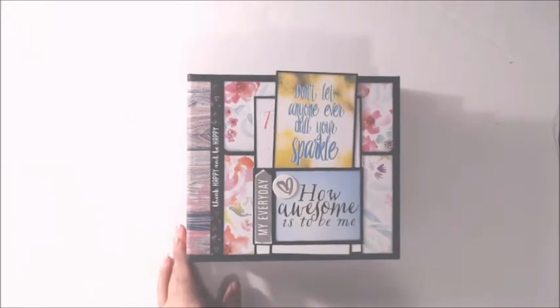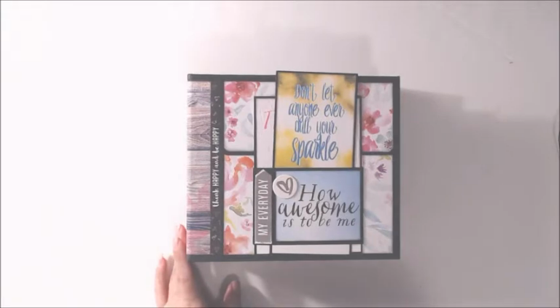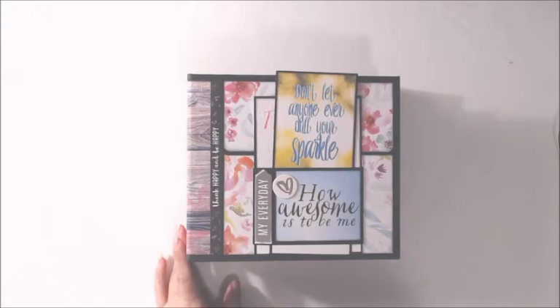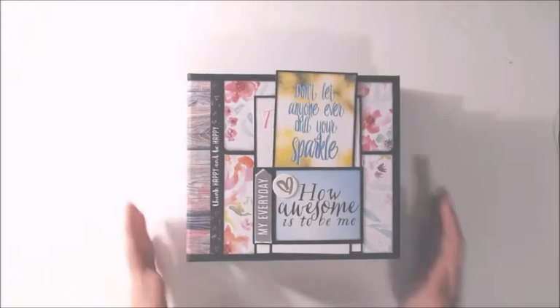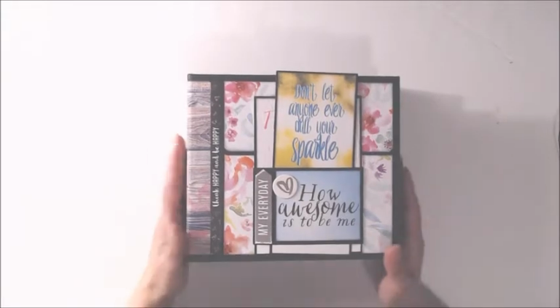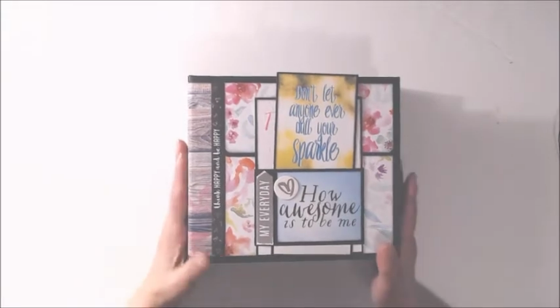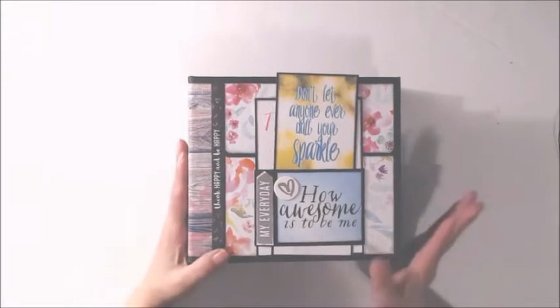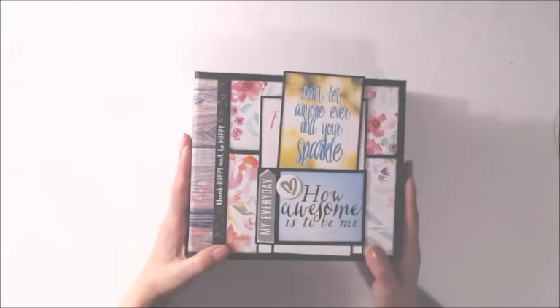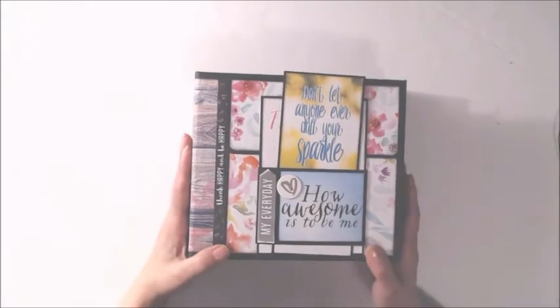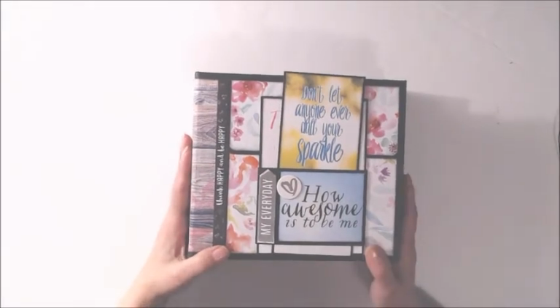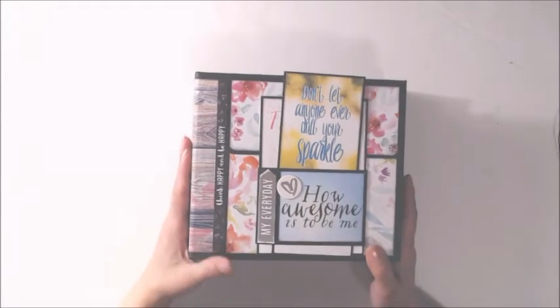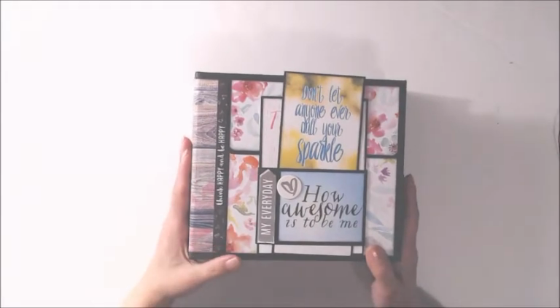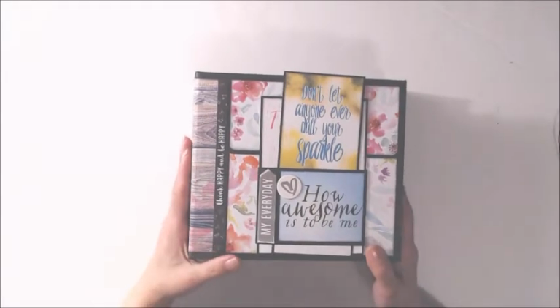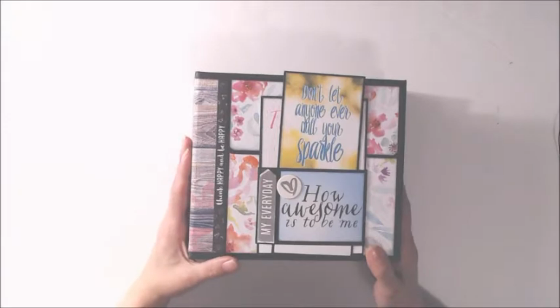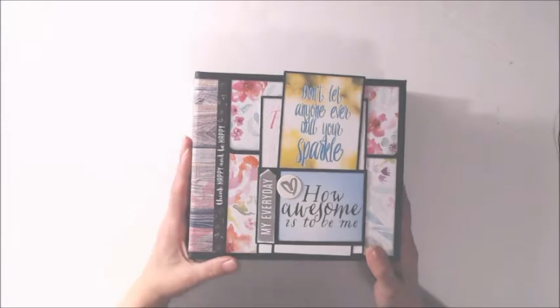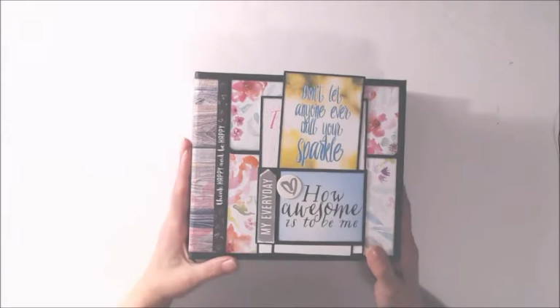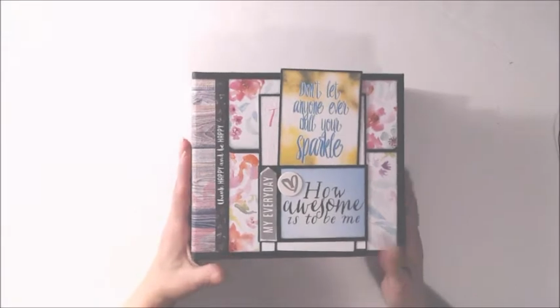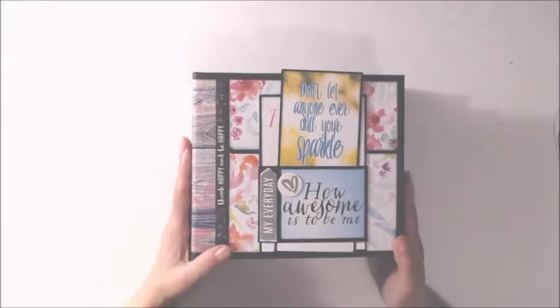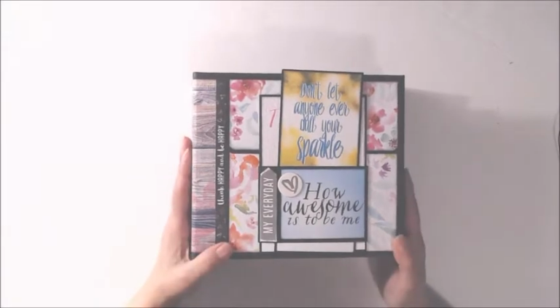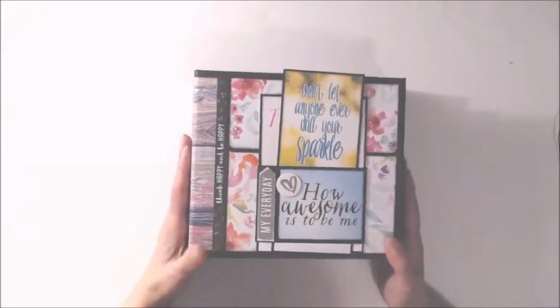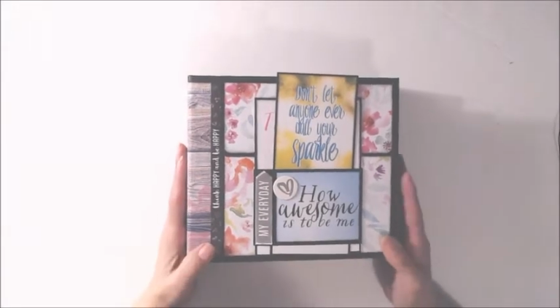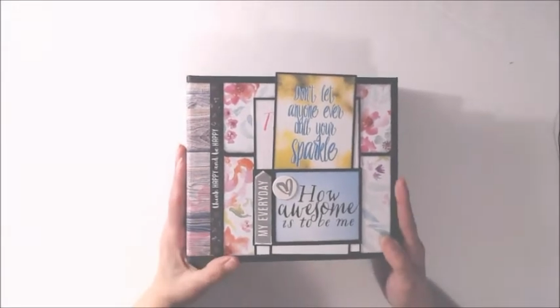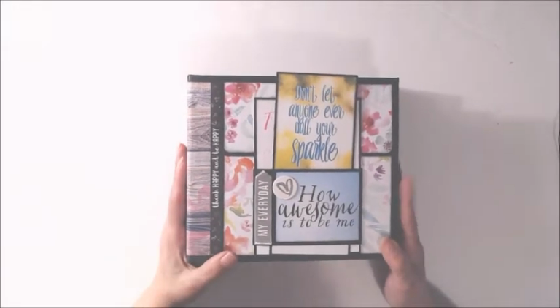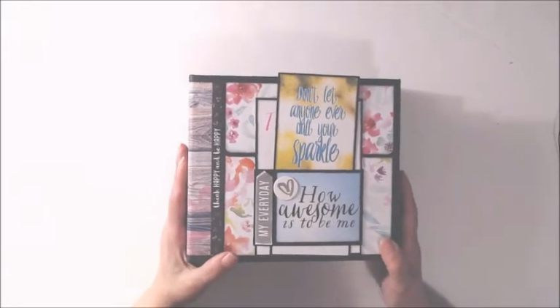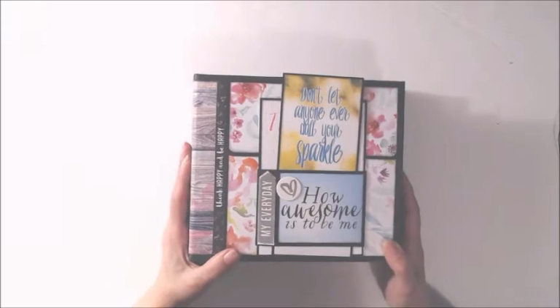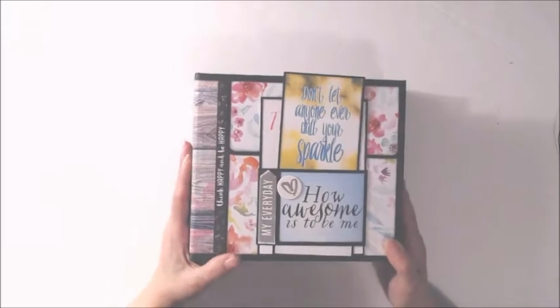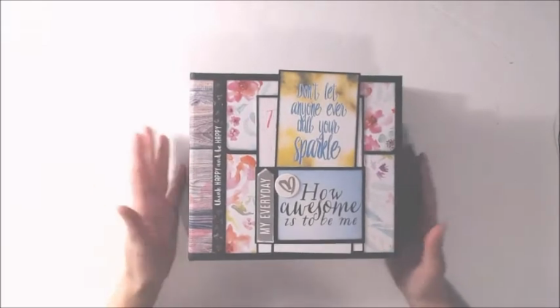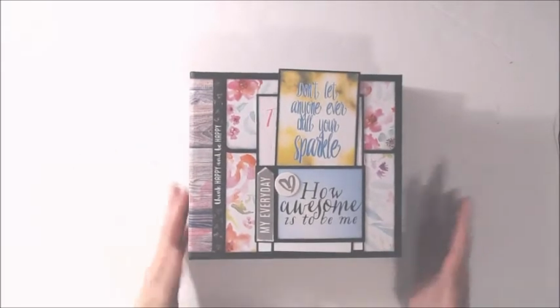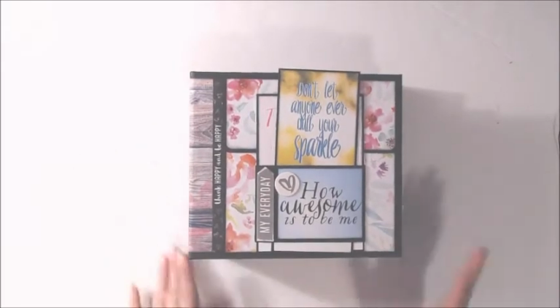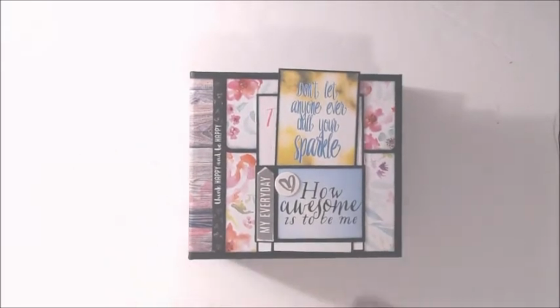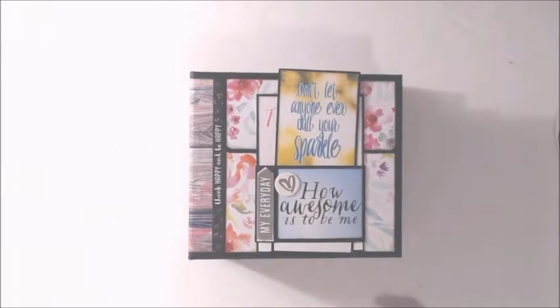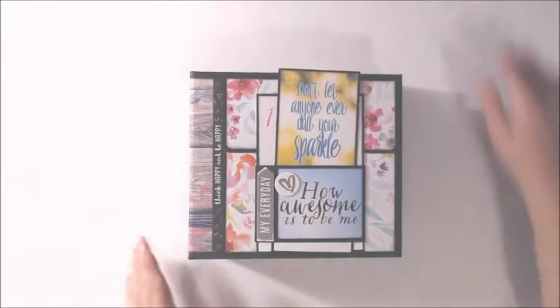This is a mini album pattern I purchased from Paper Phenomenon and it's called the Full Disclosure. I will be listing this for sale if you are interested in purchasing it. Let's take a quick walk through of it.